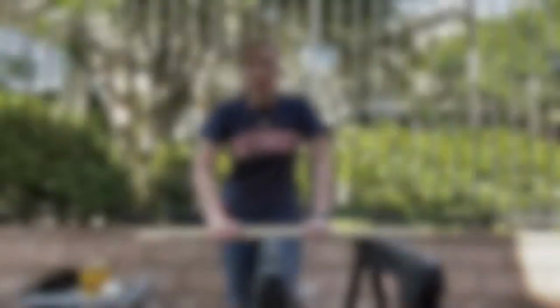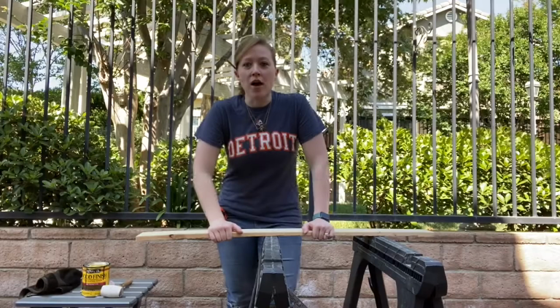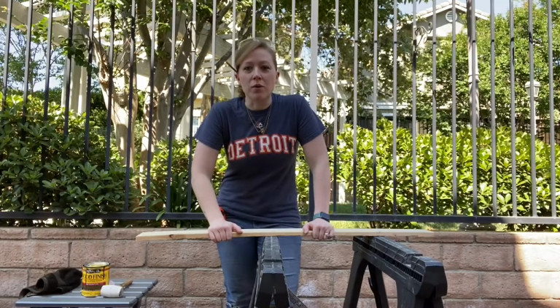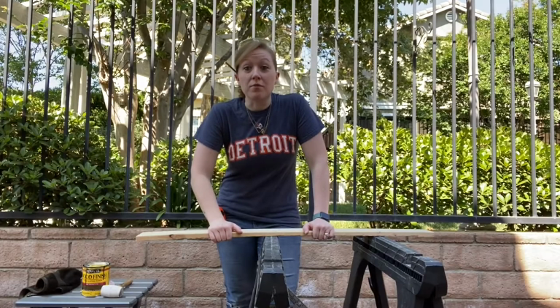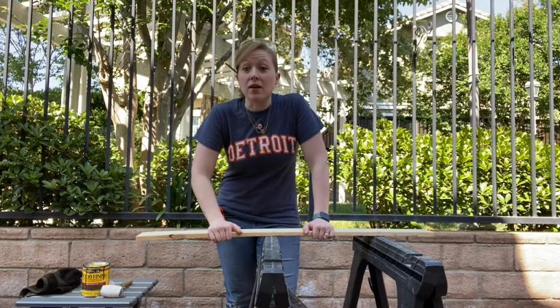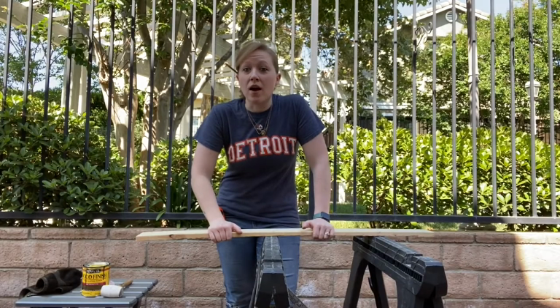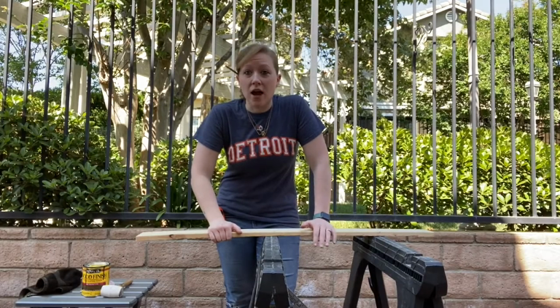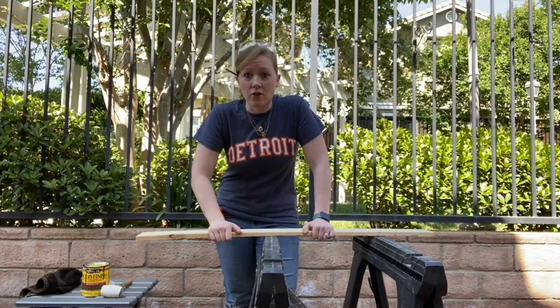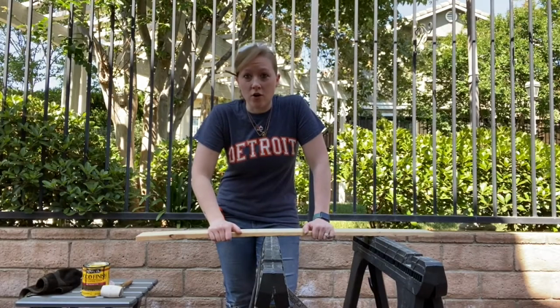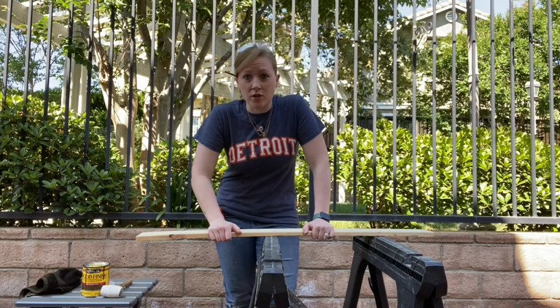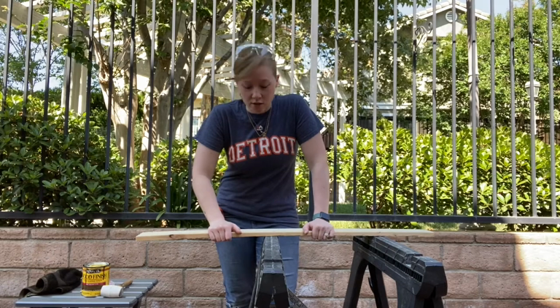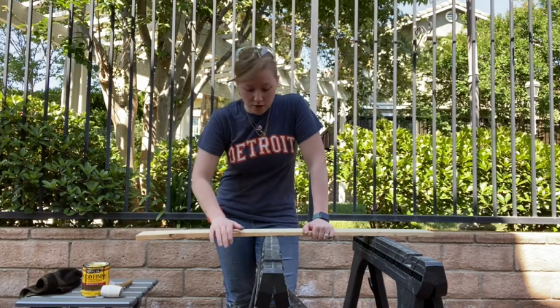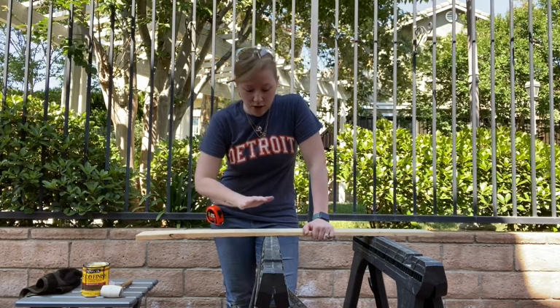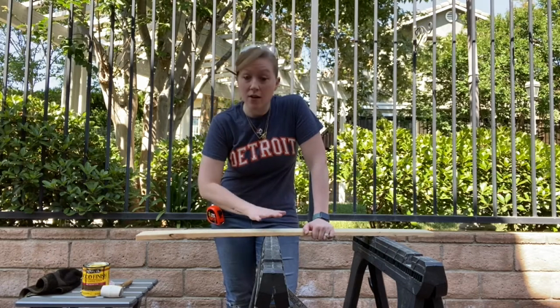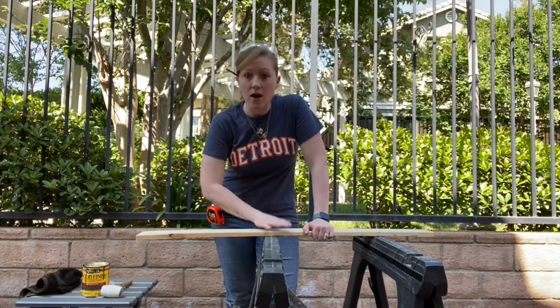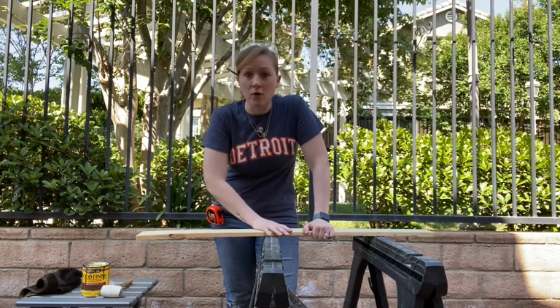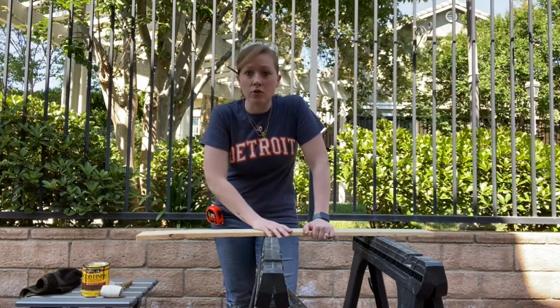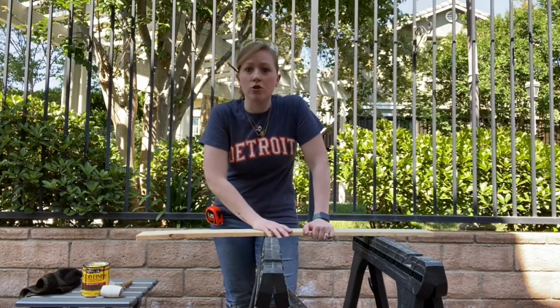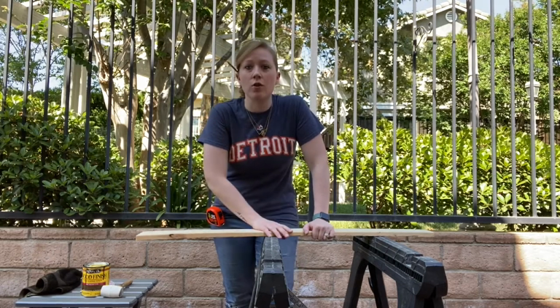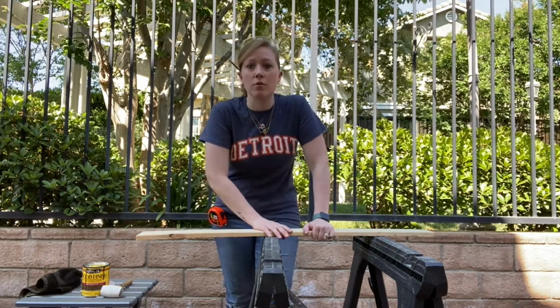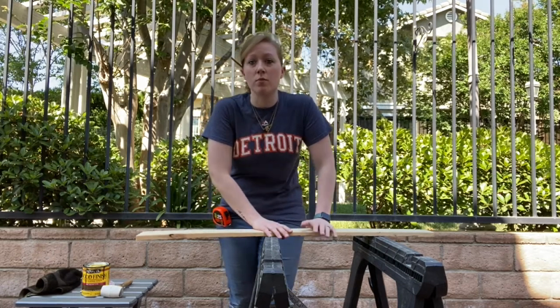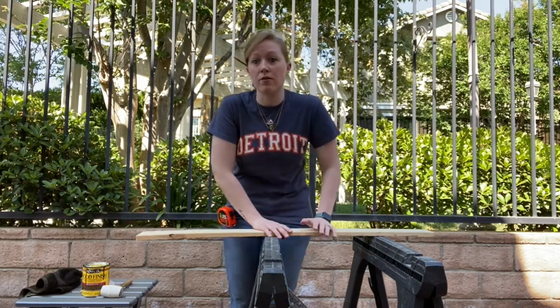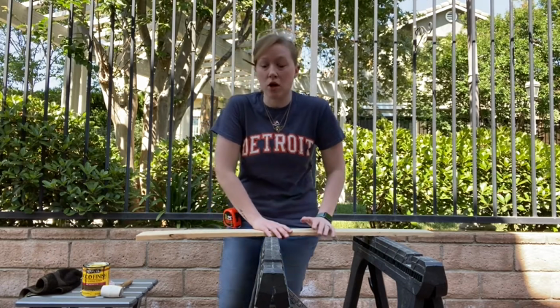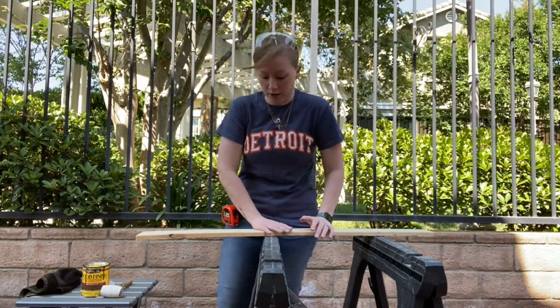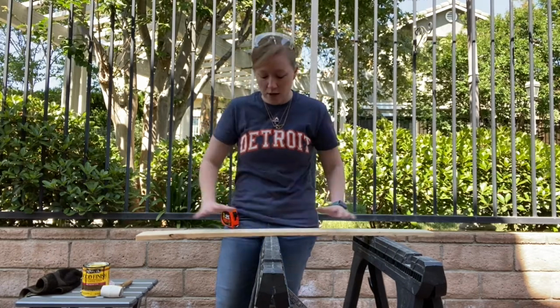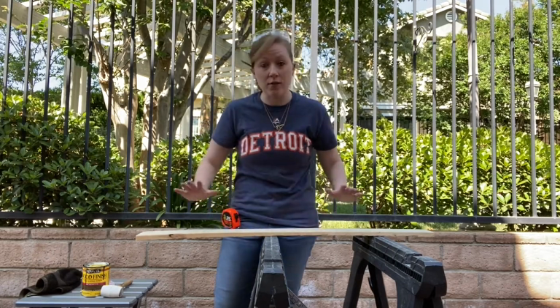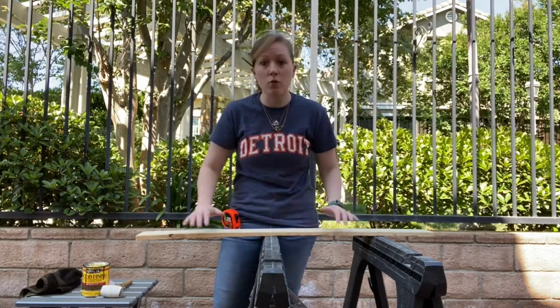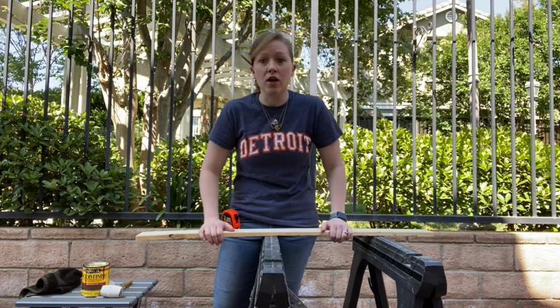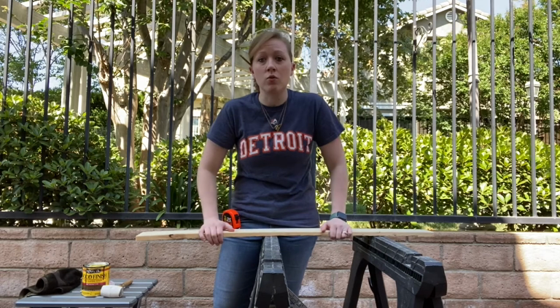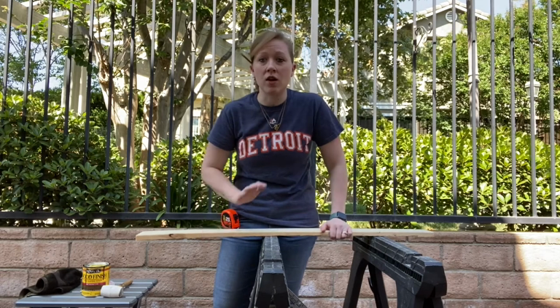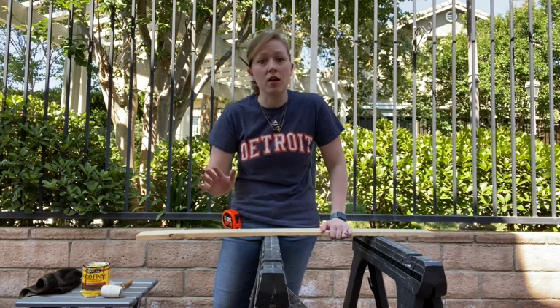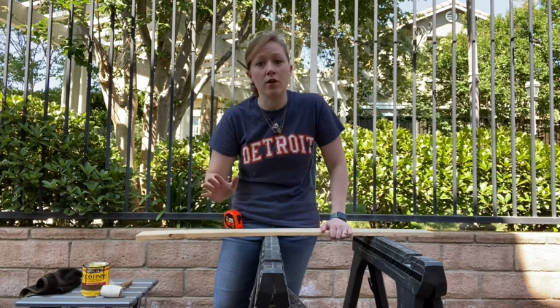Hi everyone, my name is Amanda. I'm an actor and artist in Los Angeles, and today I'm going to show you how to make one of my favorite projects — a simple wood sign with any kind of phrase or saying that you want.